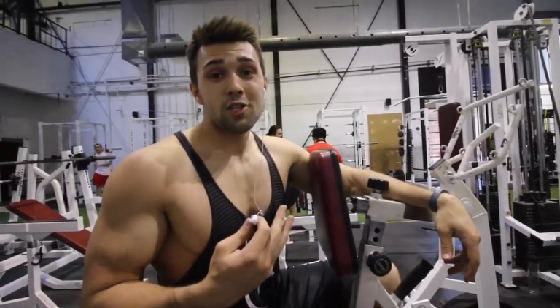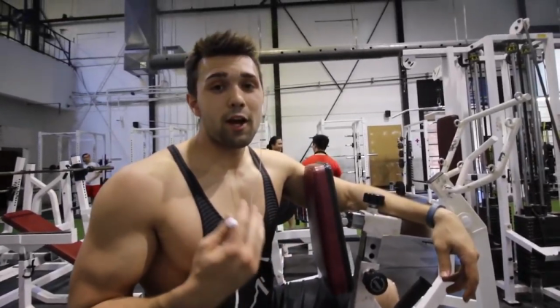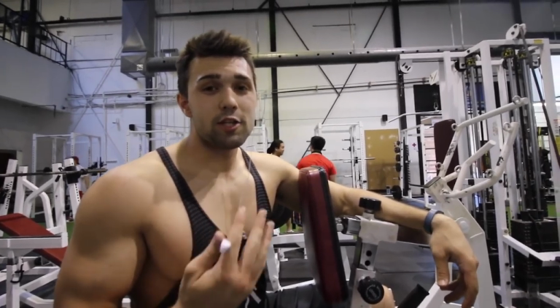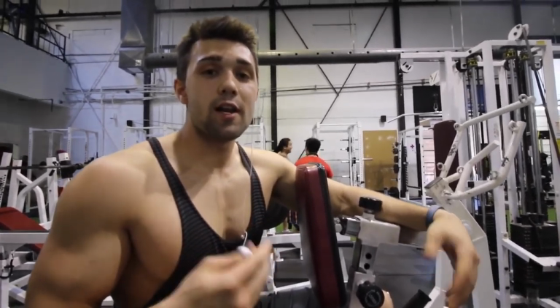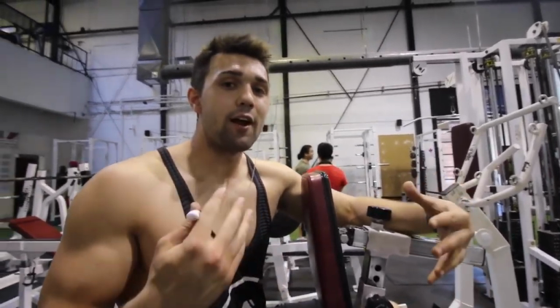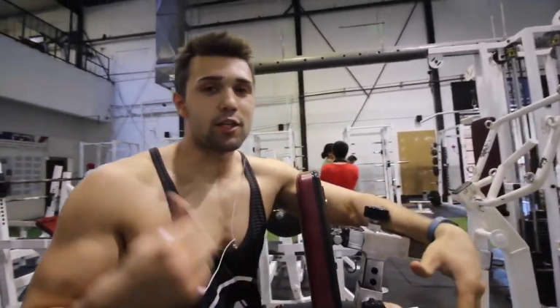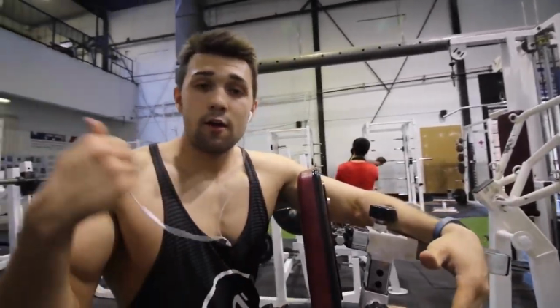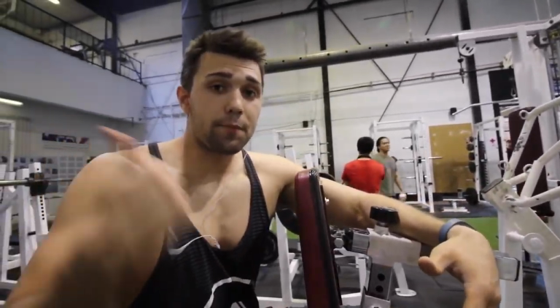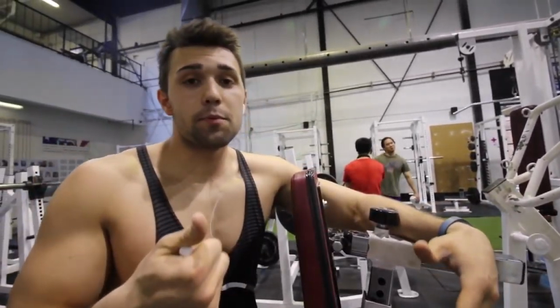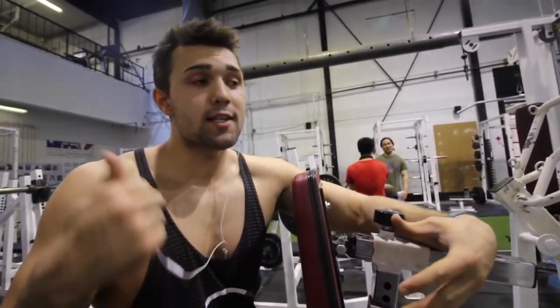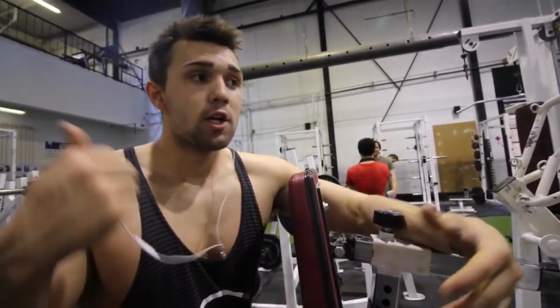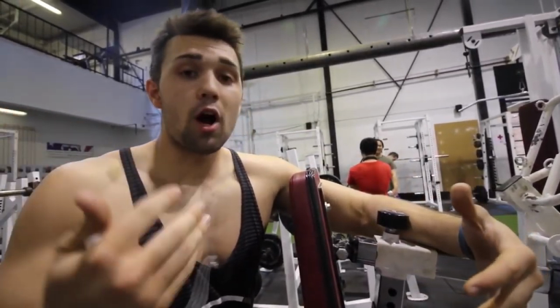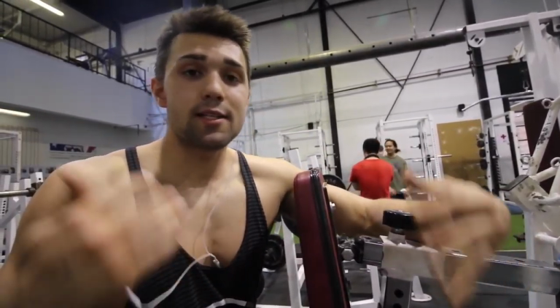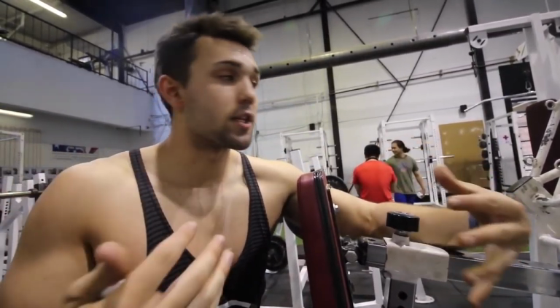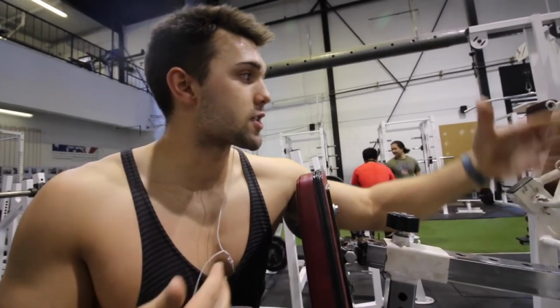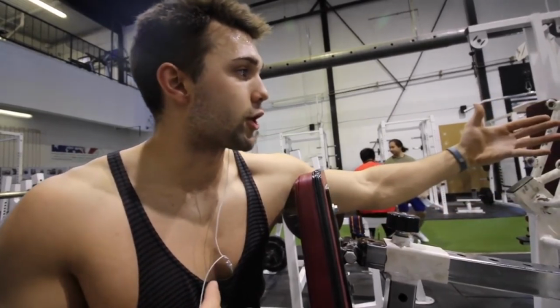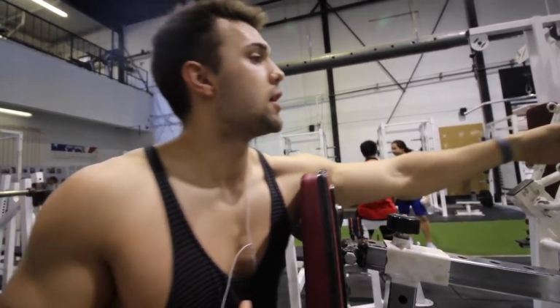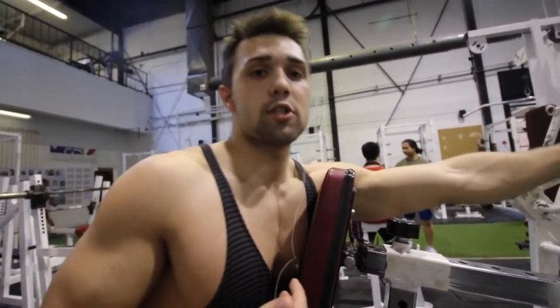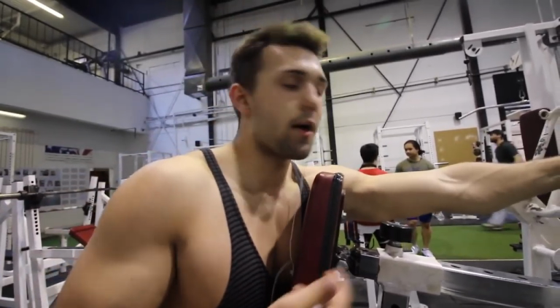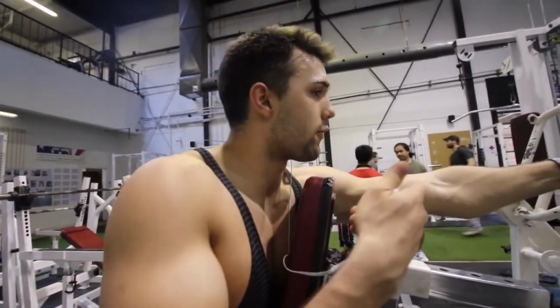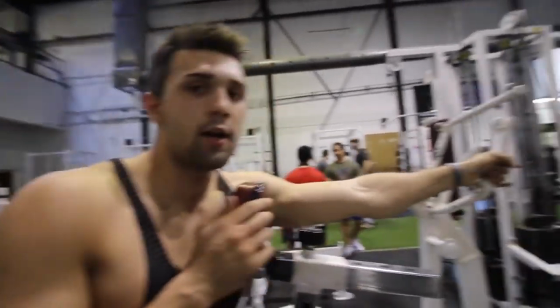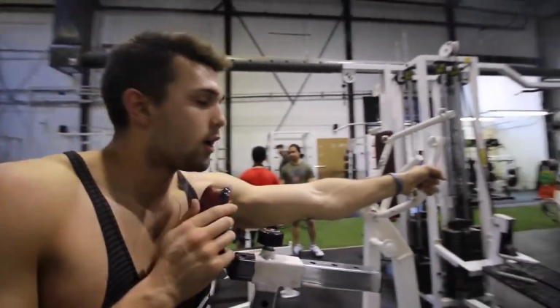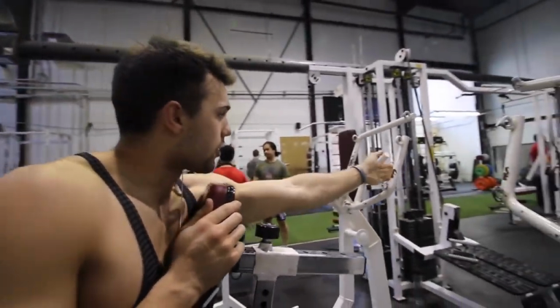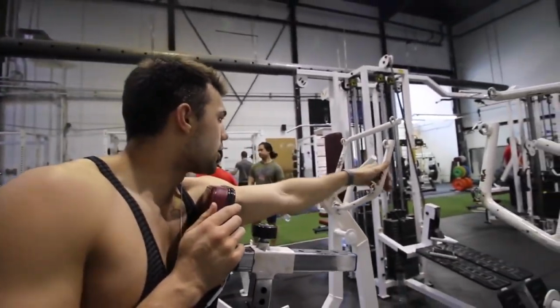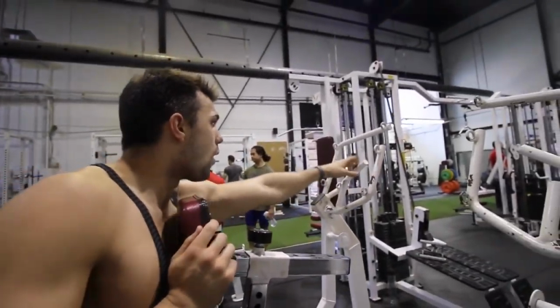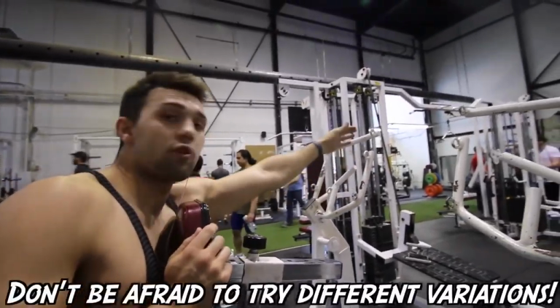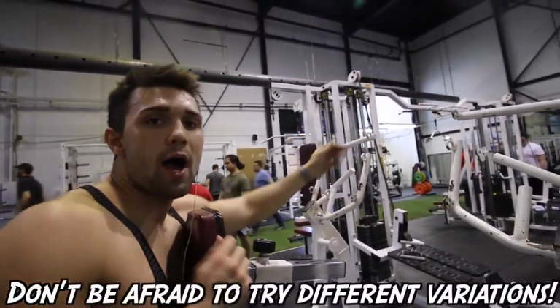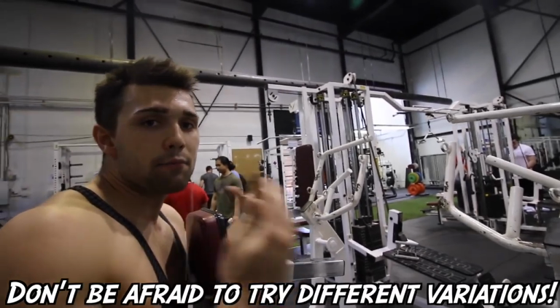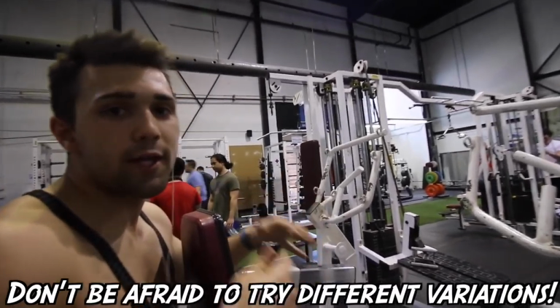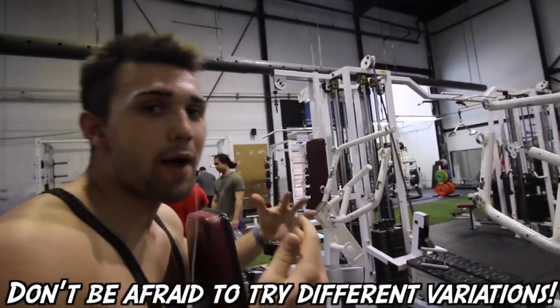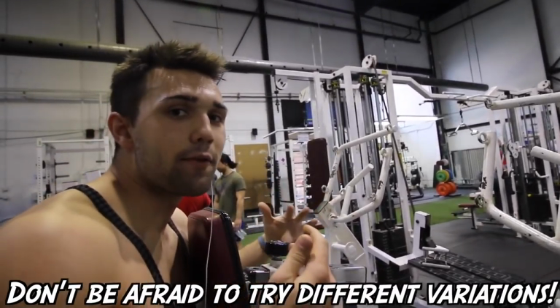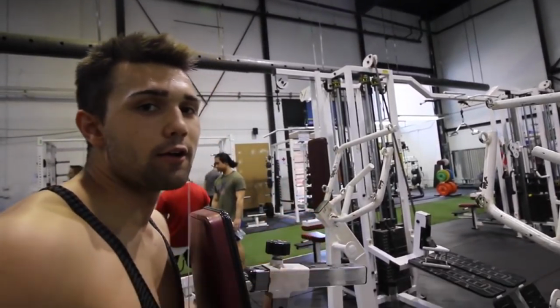One thing Arnold's huge on is variation. Fire up your supersets, do drop sets — he loves it all. Switch your grips; we have so many options. You can grab here, go wide, go high. Play with it and hit your back from different angles.